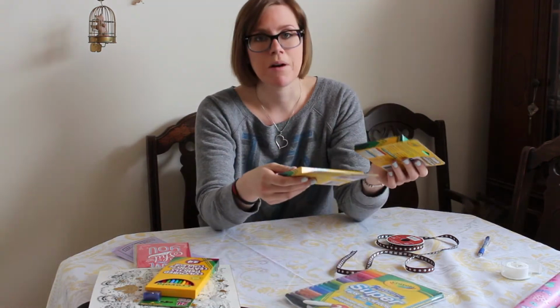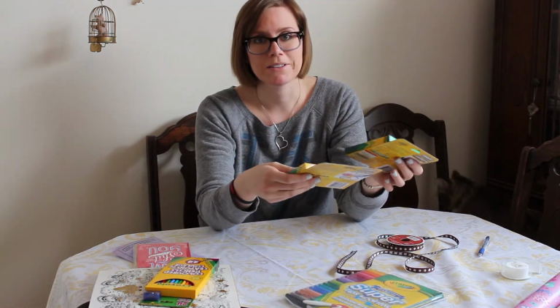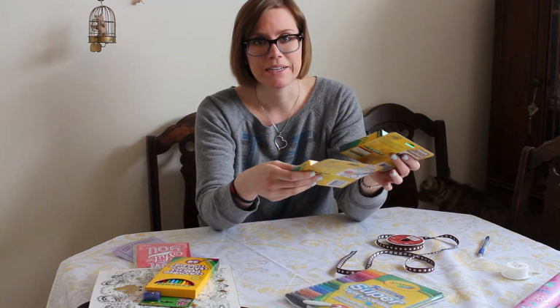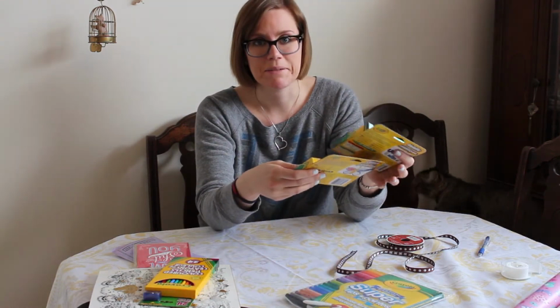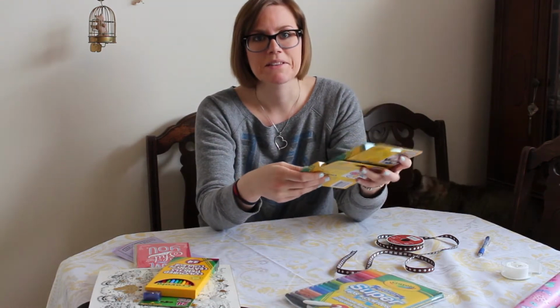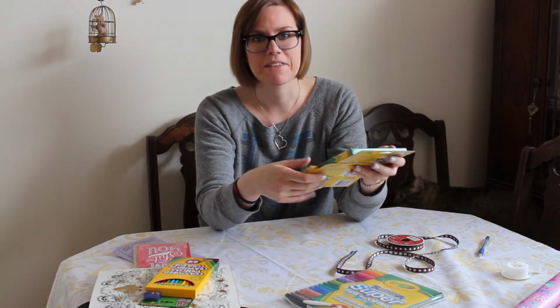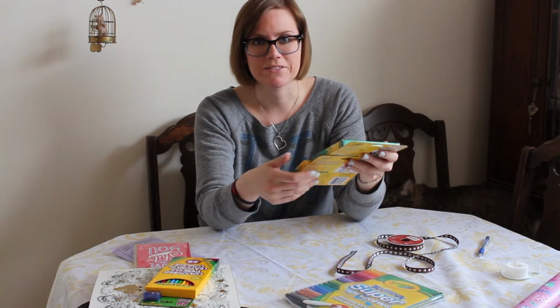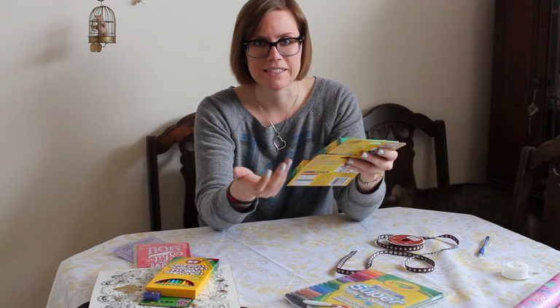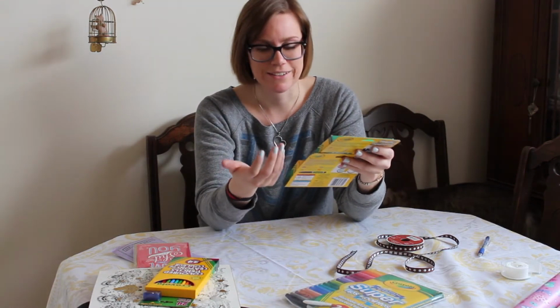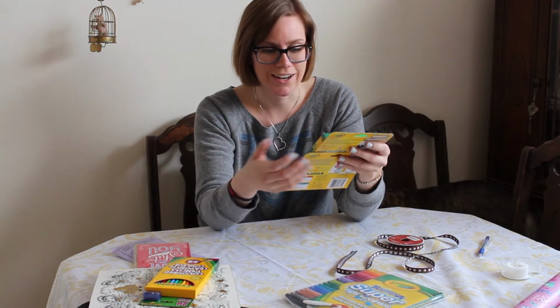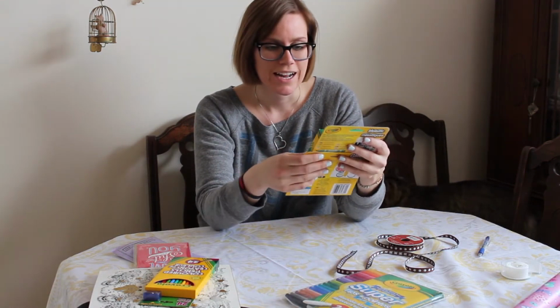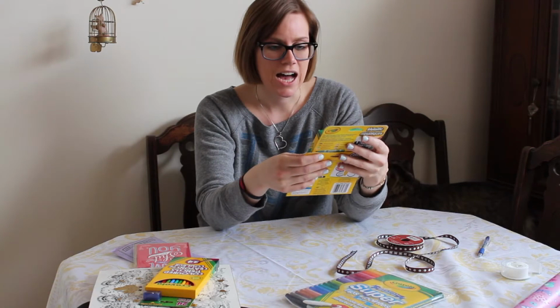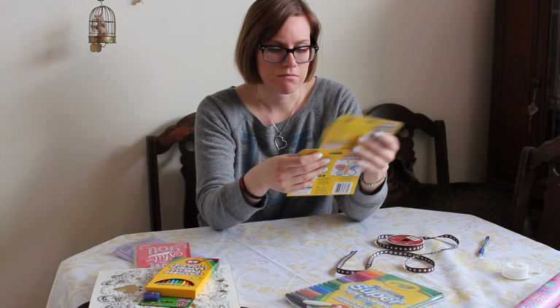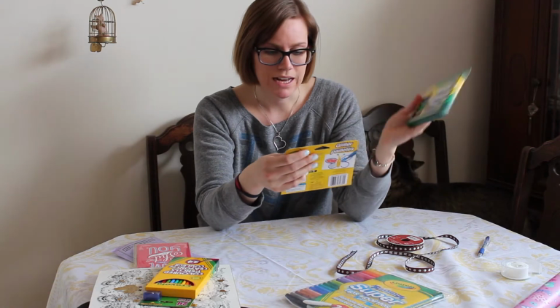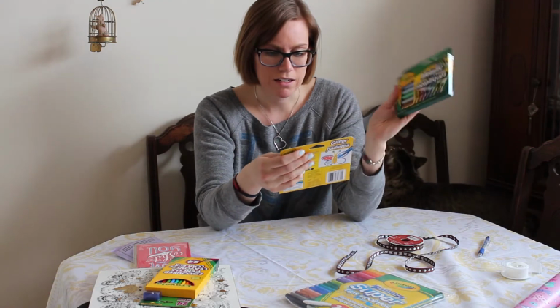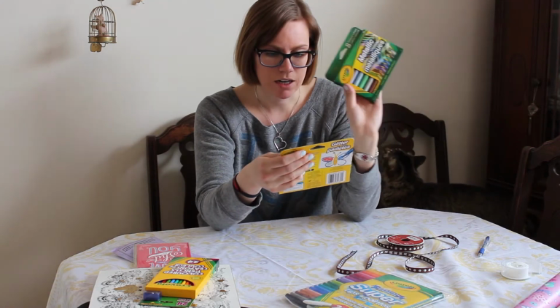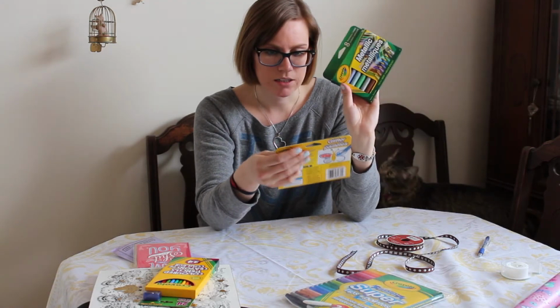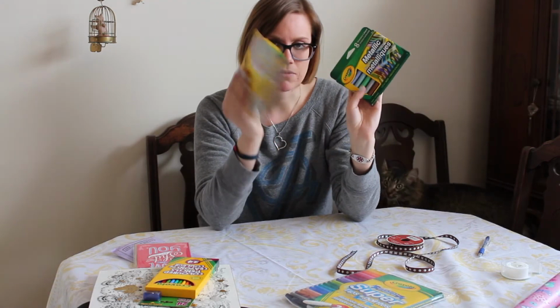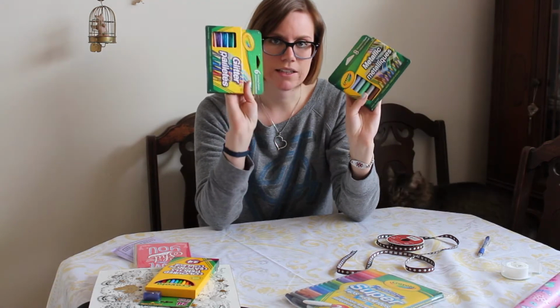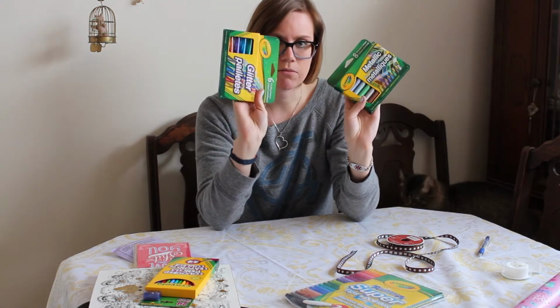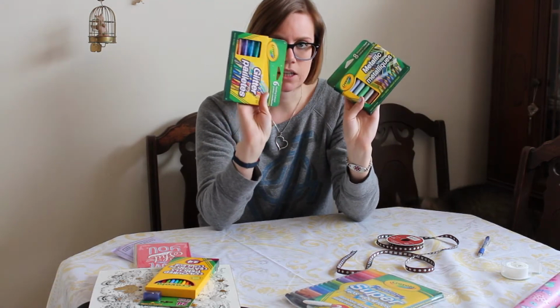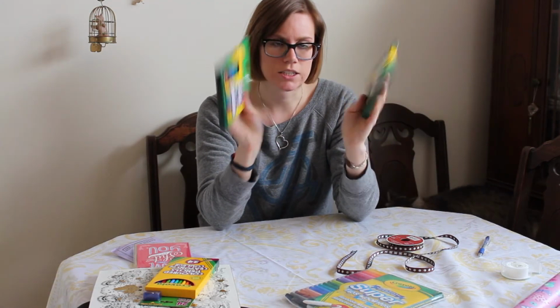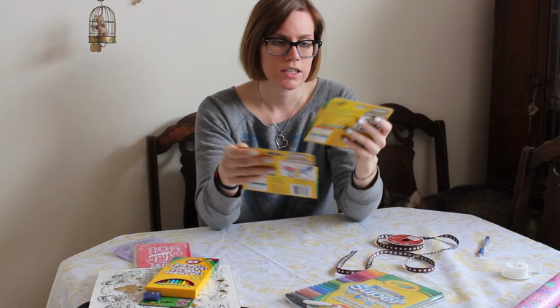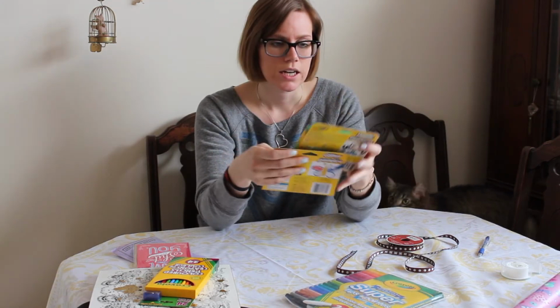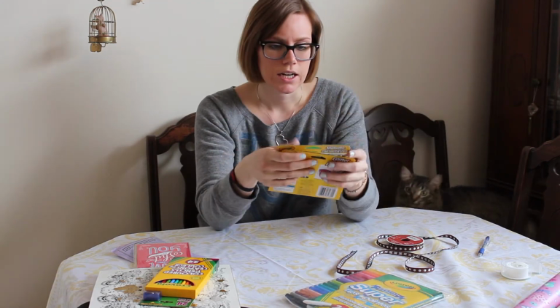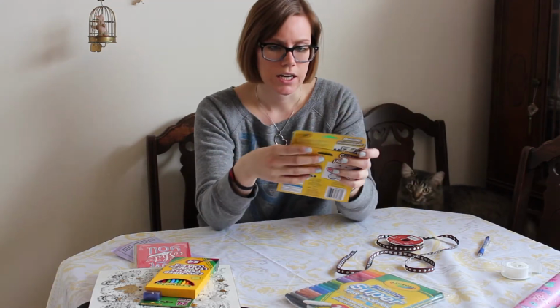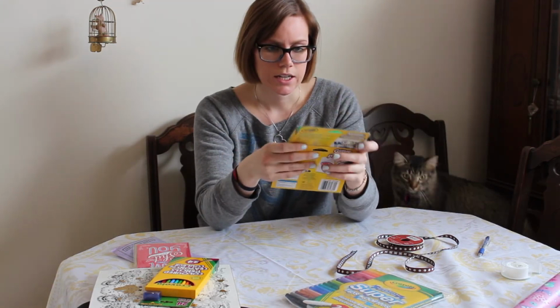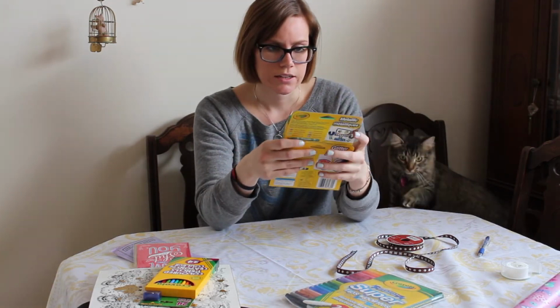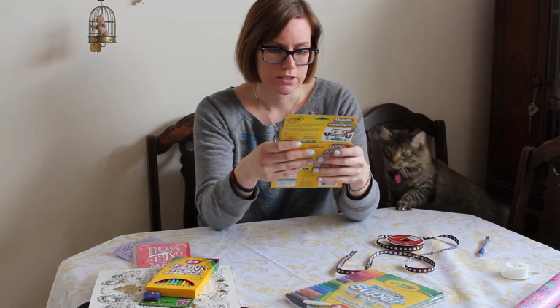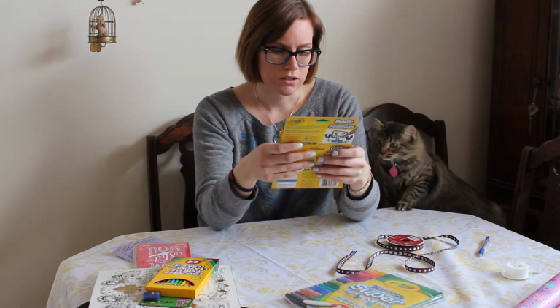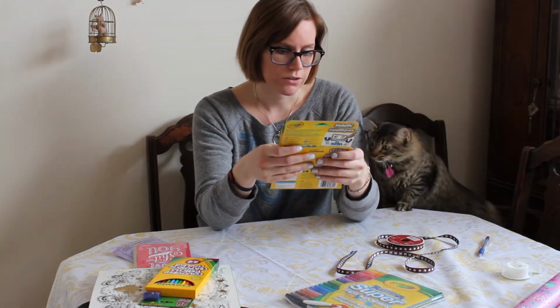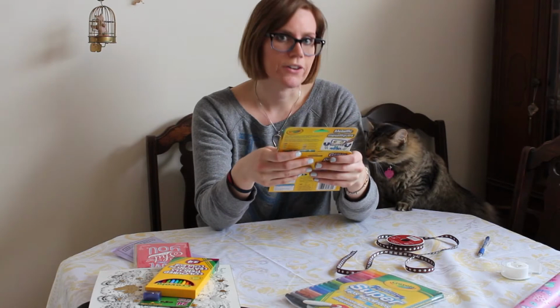My mom also picked up some things for me to give her — some metallic markers, some glitter markers. These are also Crayola.